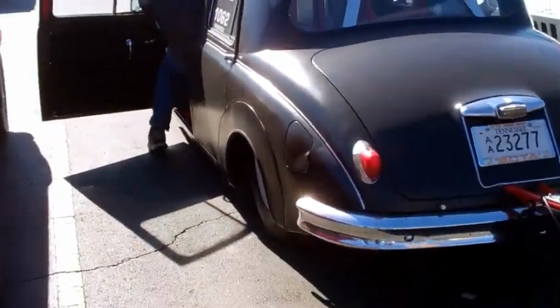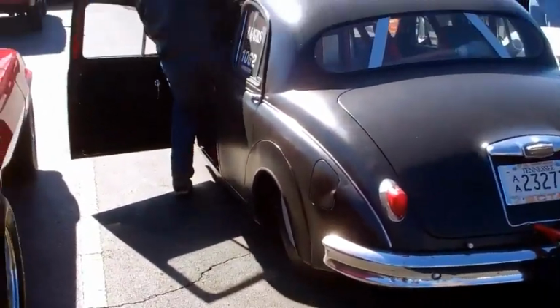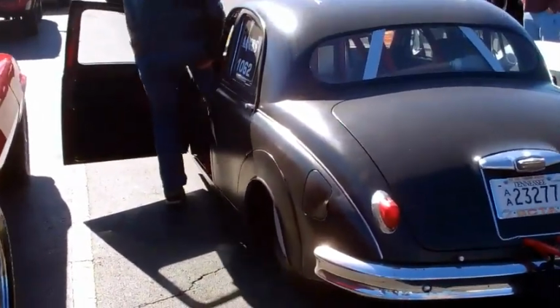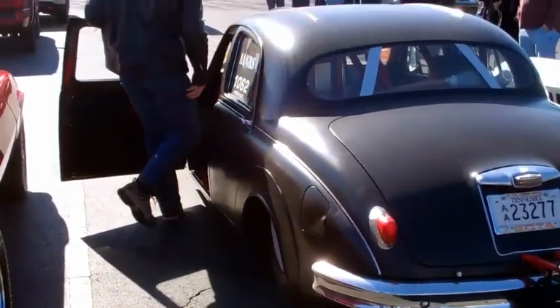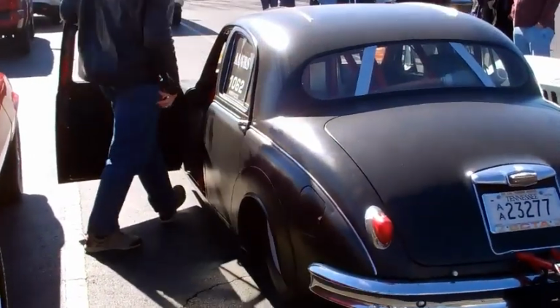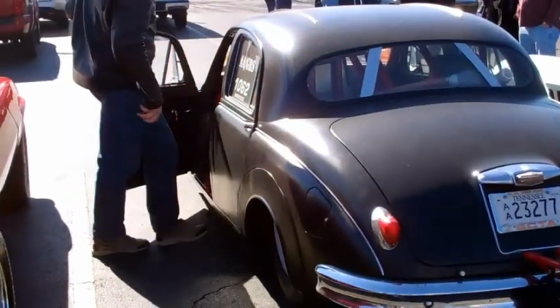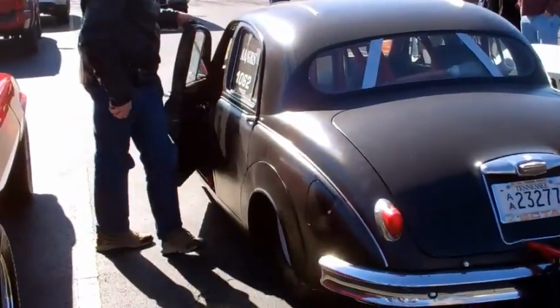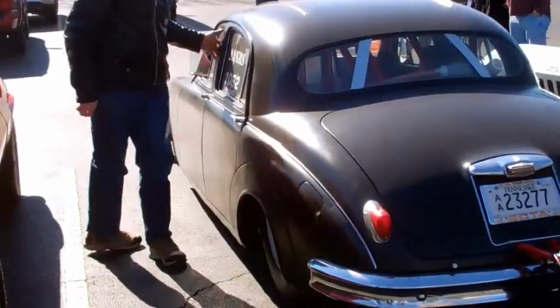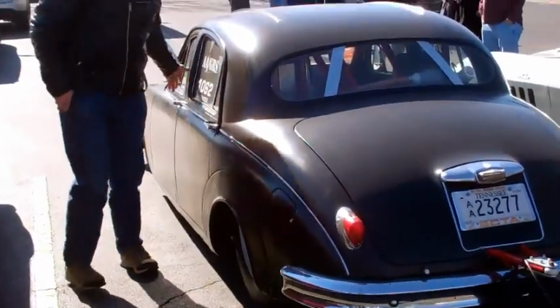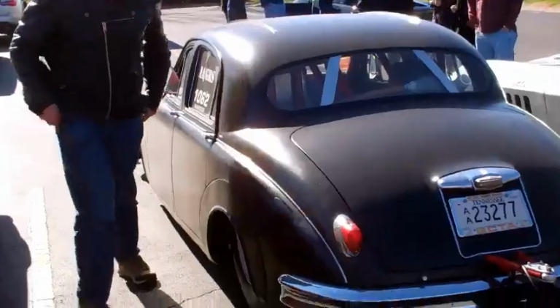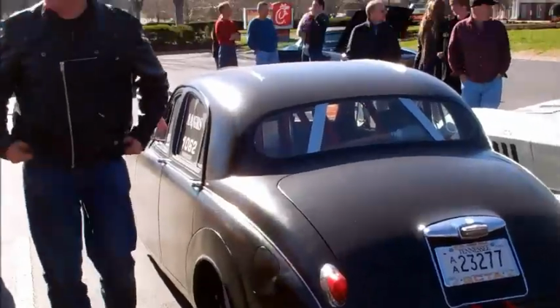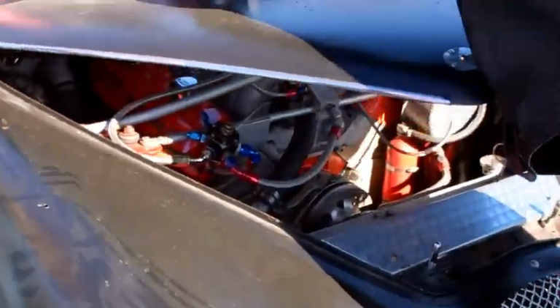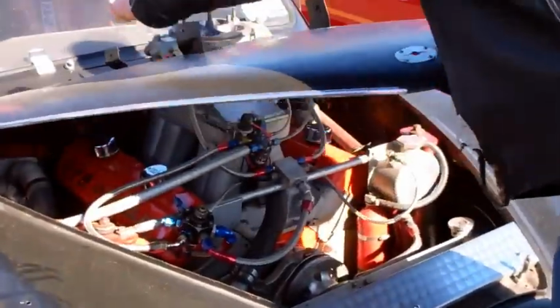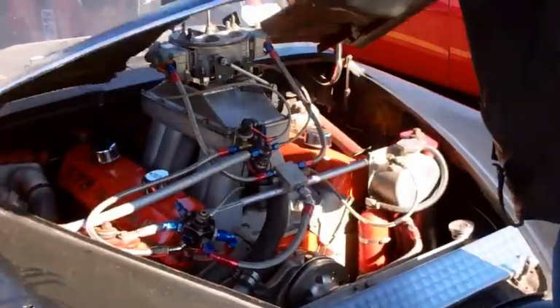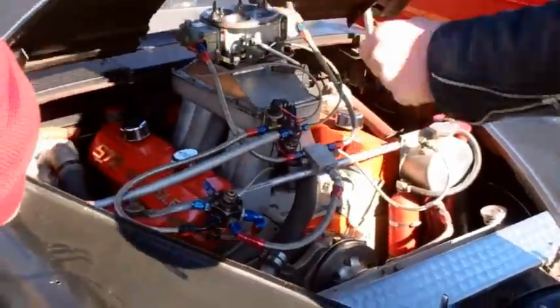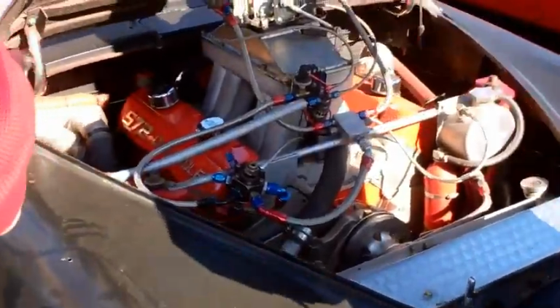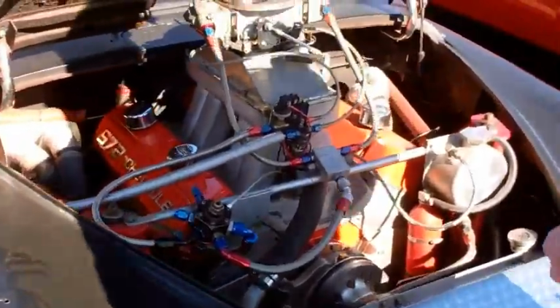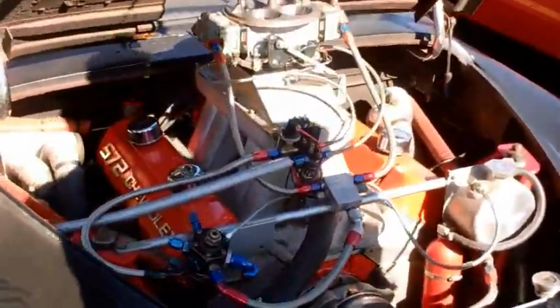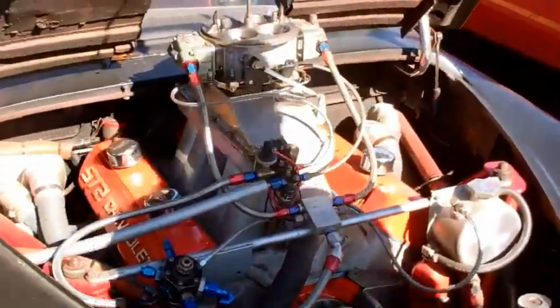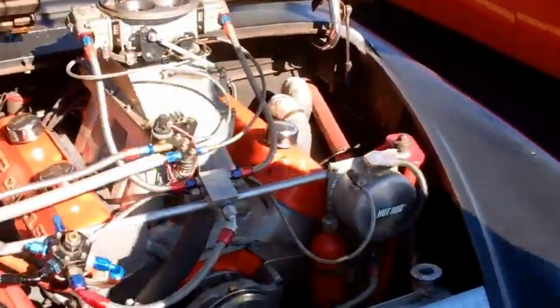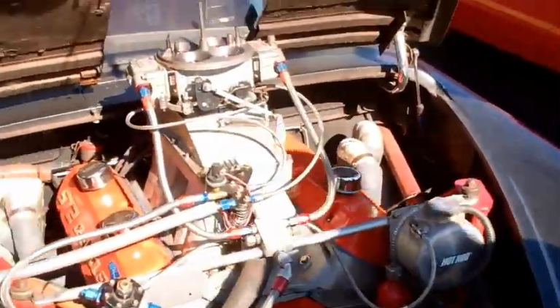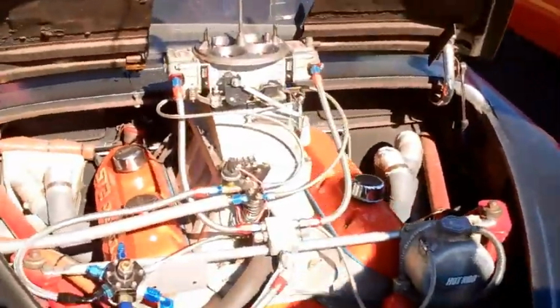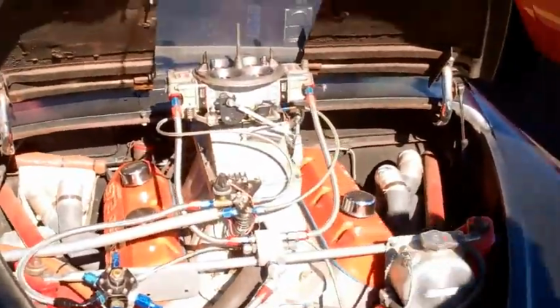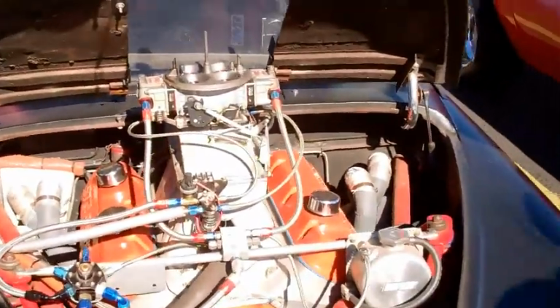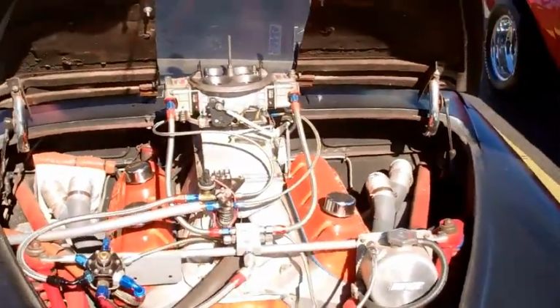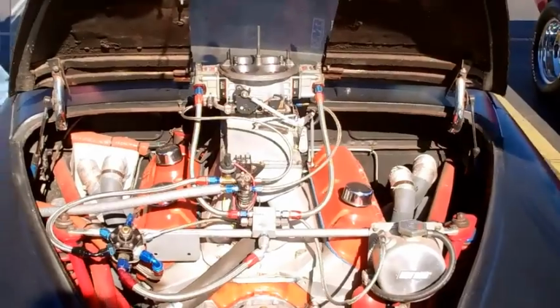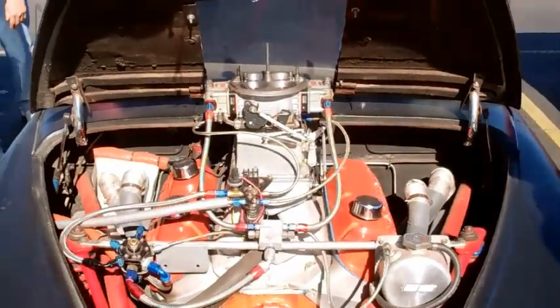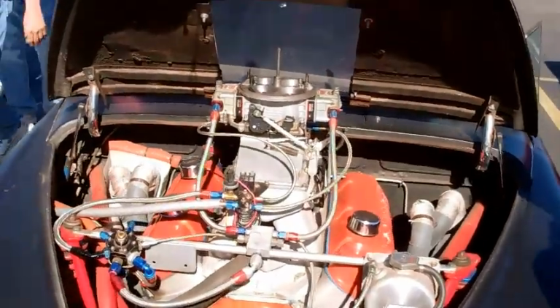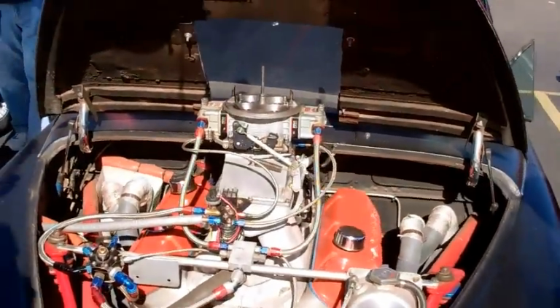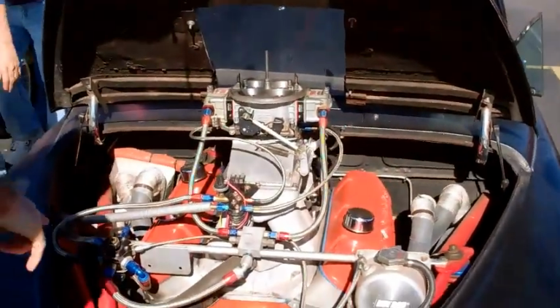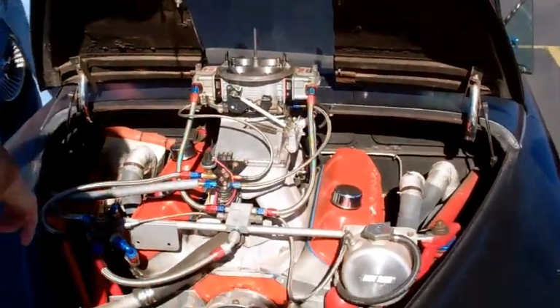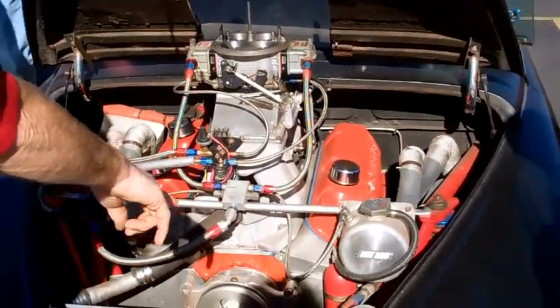That already cost you about $8.00. What are the percentages of that working? Because it never seems to work. Look at that engine brace.